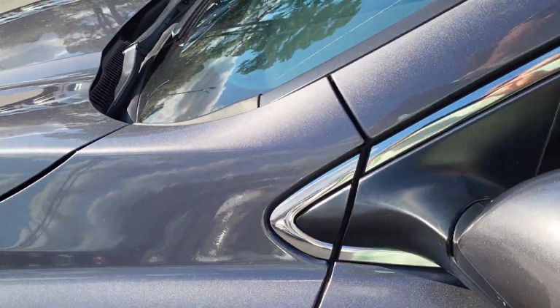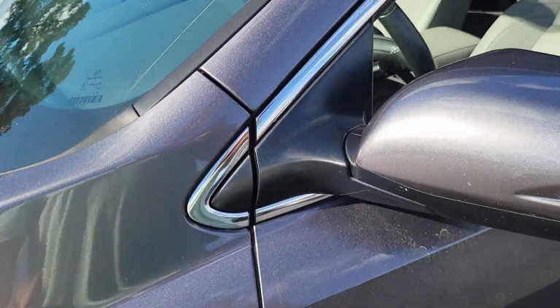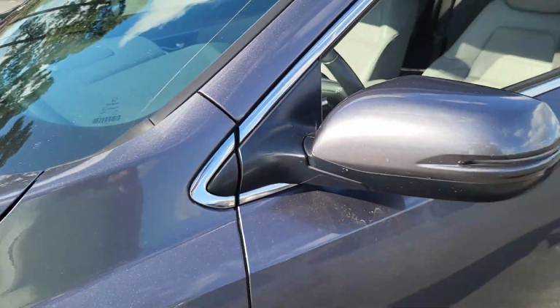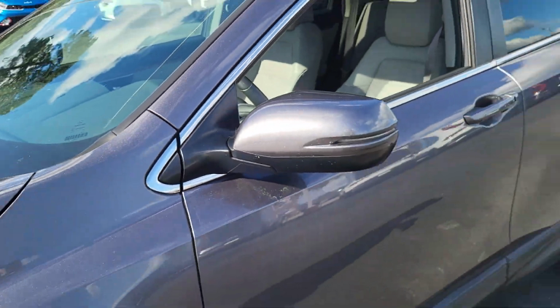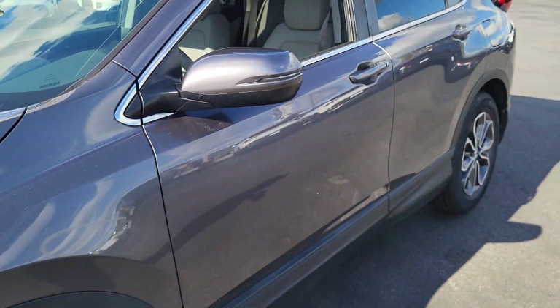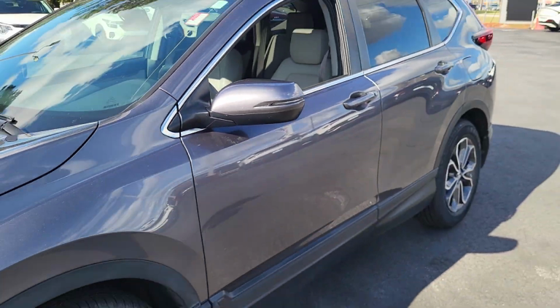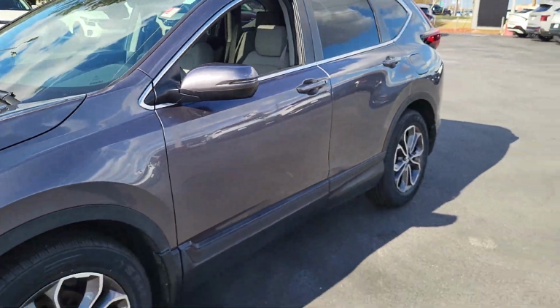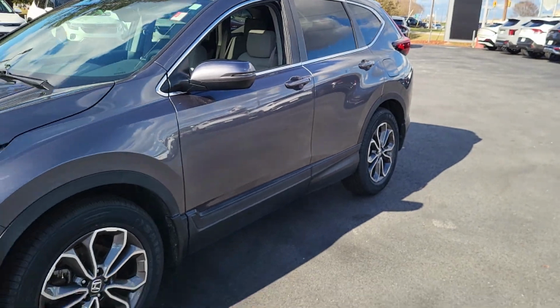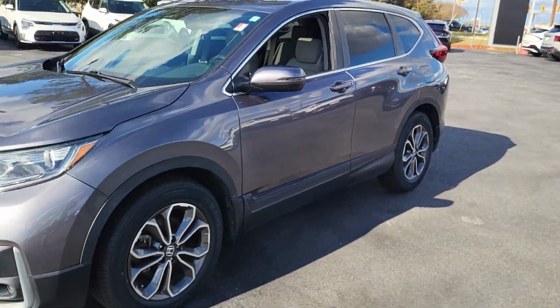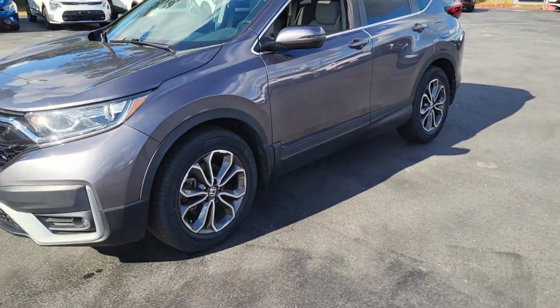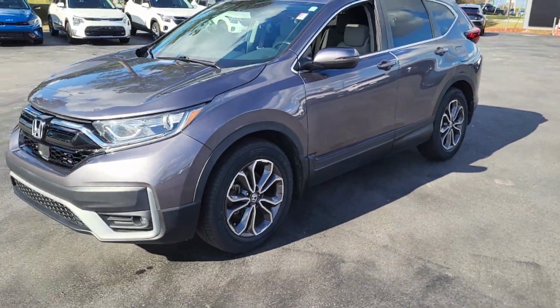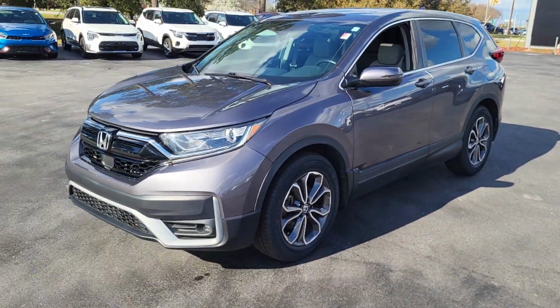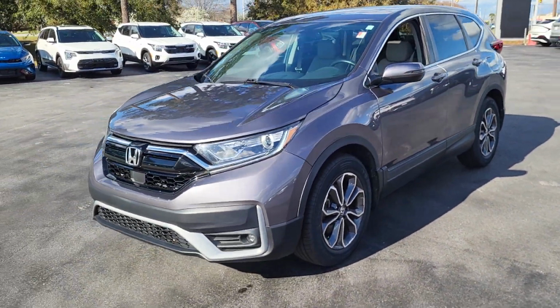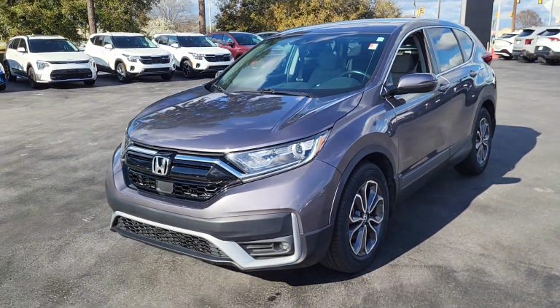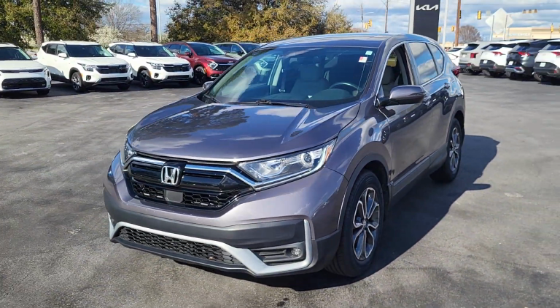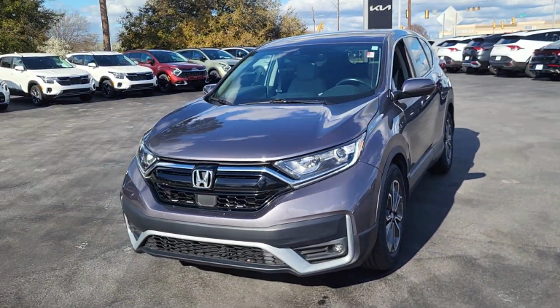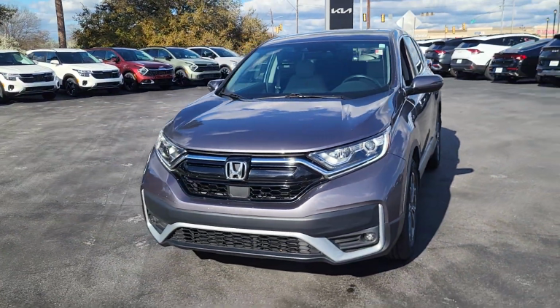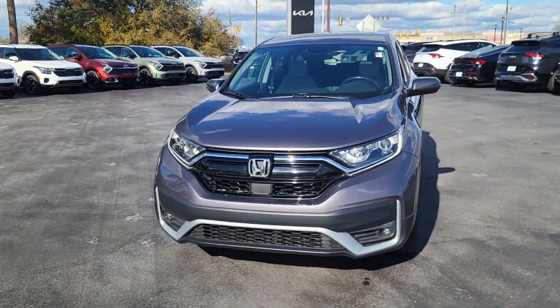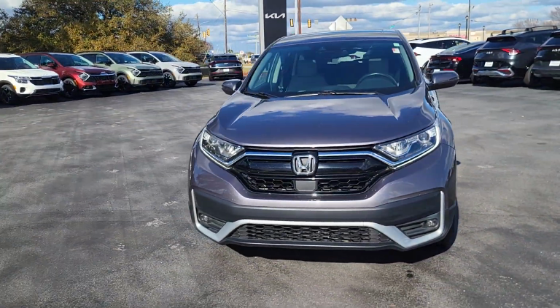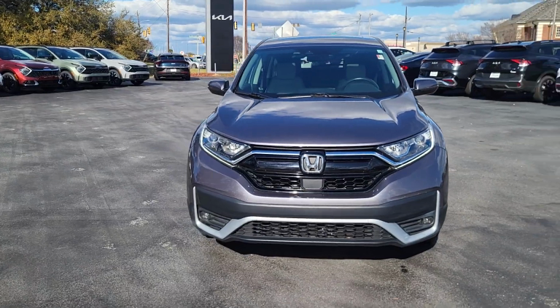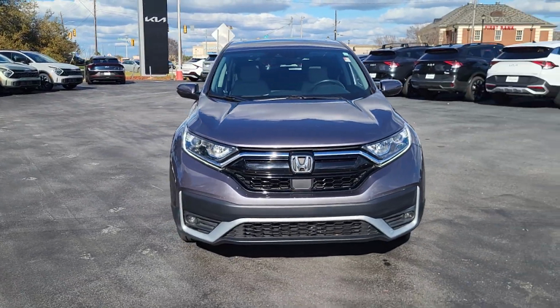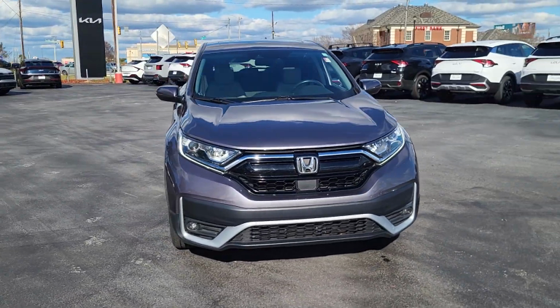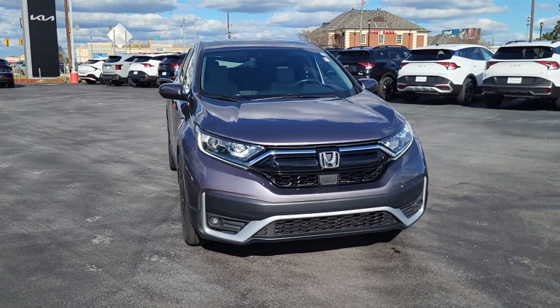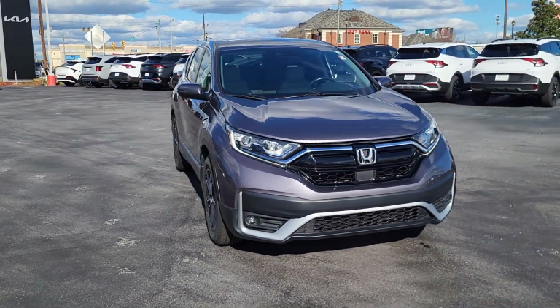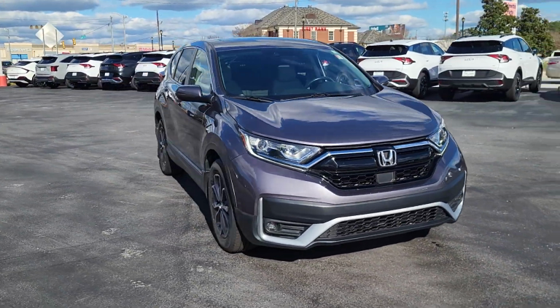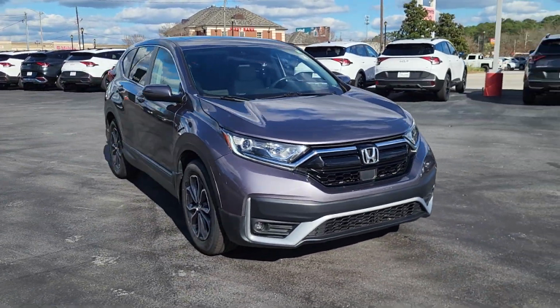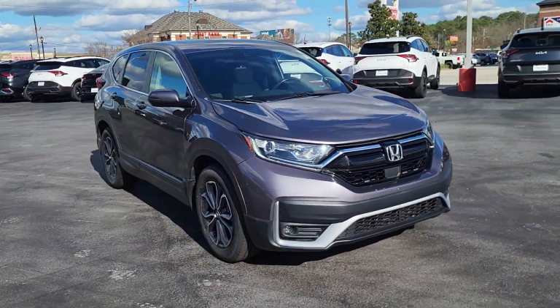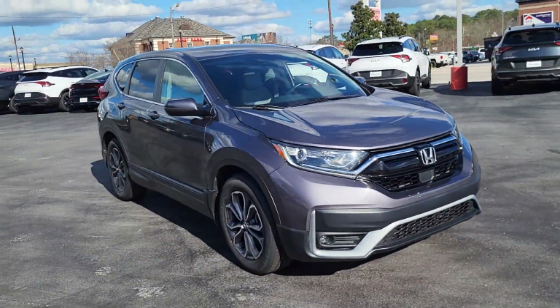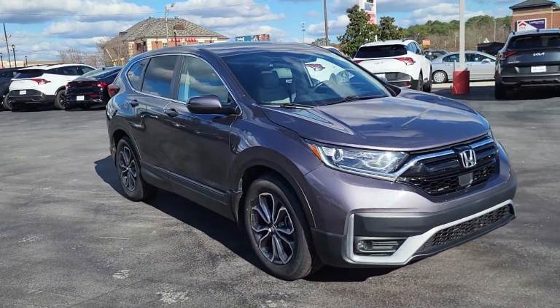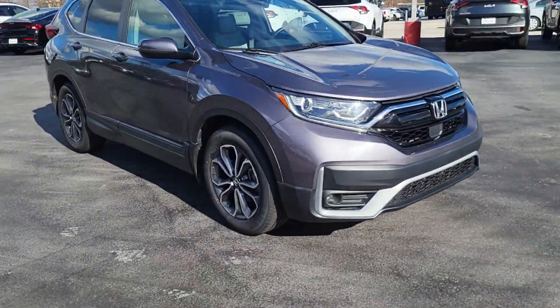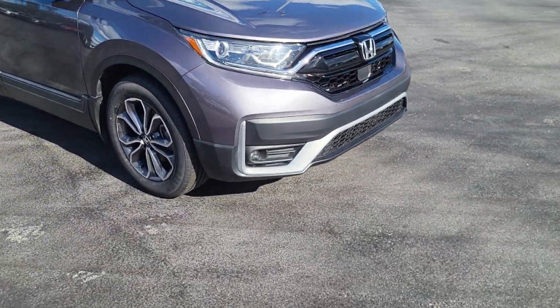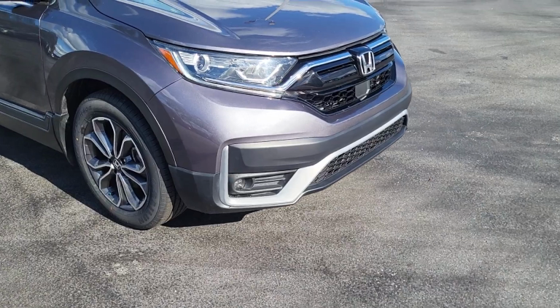So once again, this is a 2021 Honda CR-V. For any interest or questions regarding this vehicle, please visit us on our website at cartownkiaflorence.com. Or better yet, just come on in and take it for a test drive.